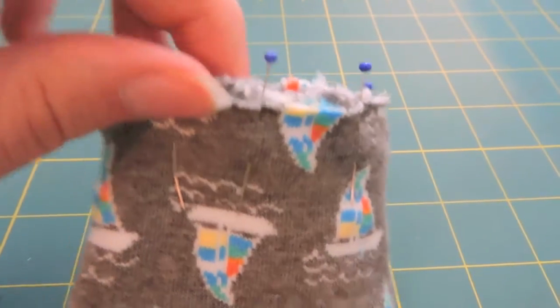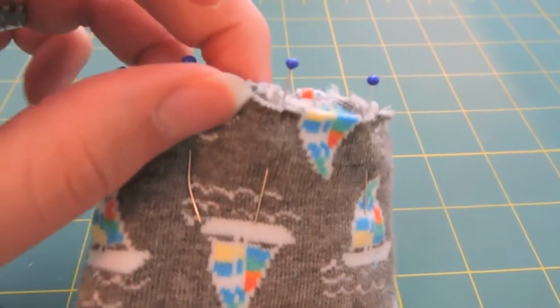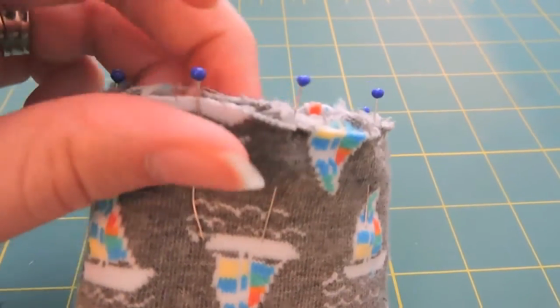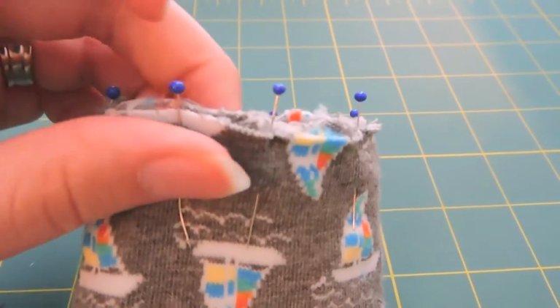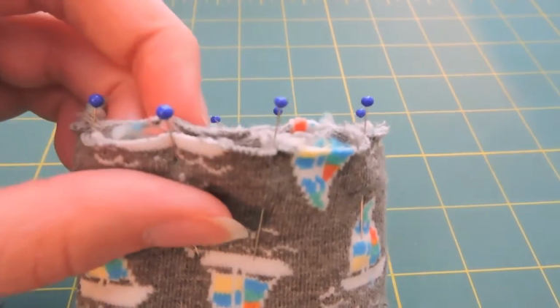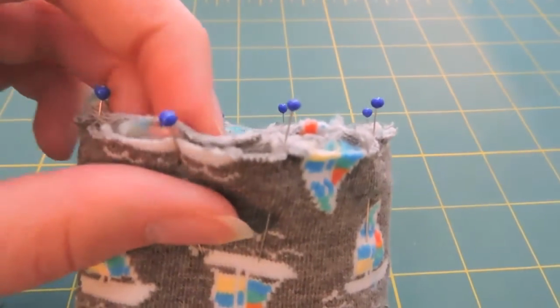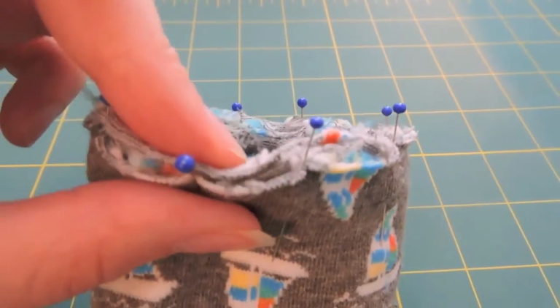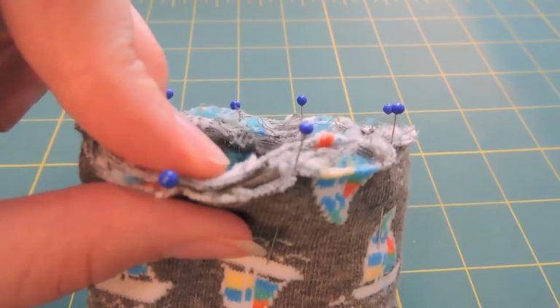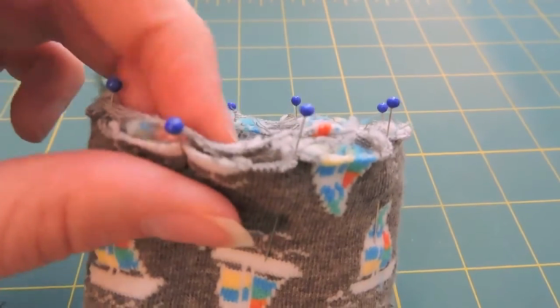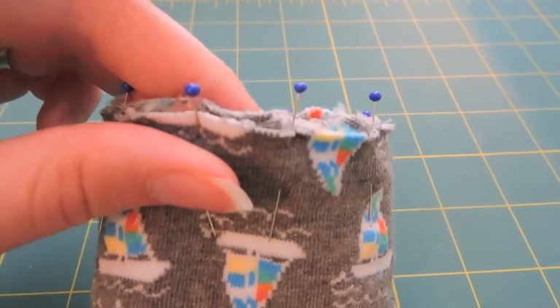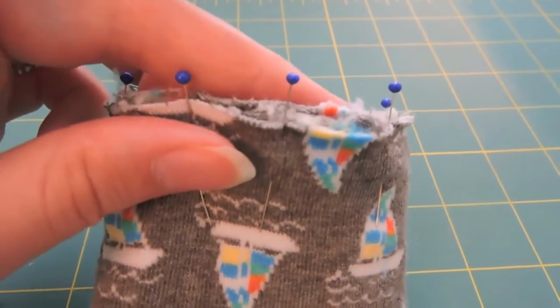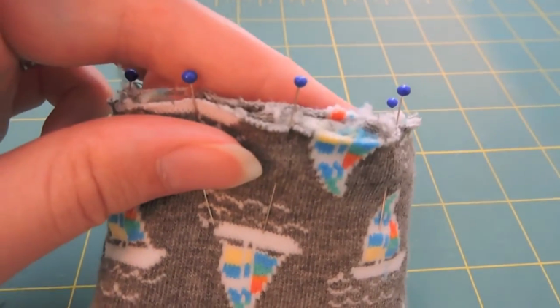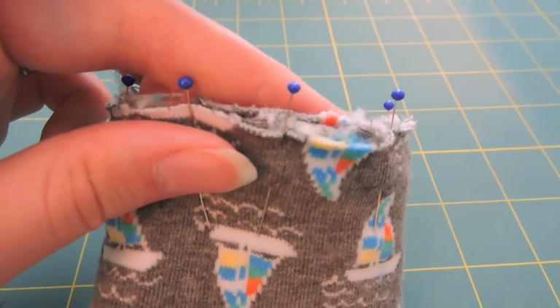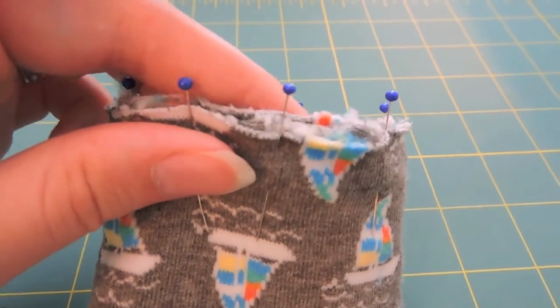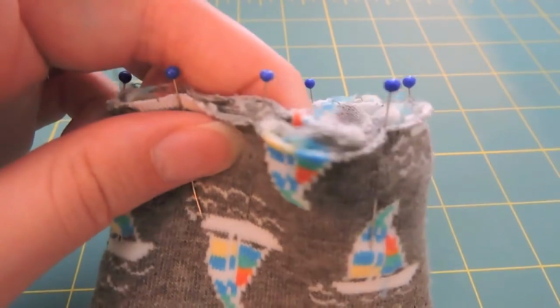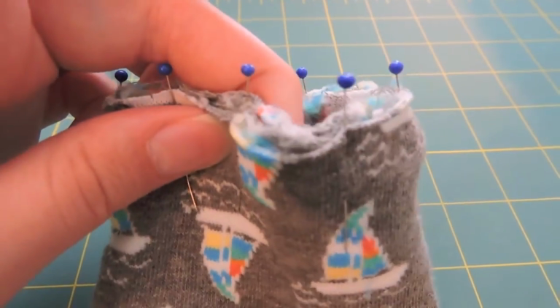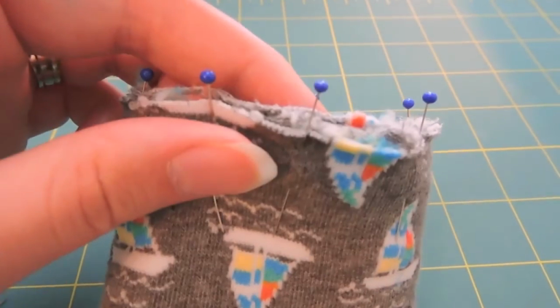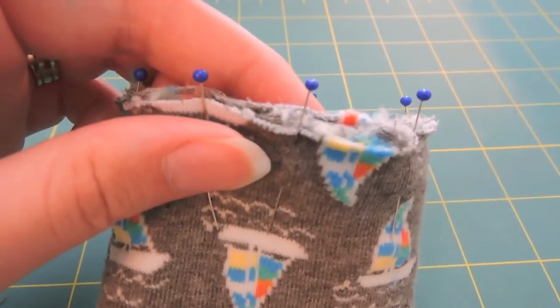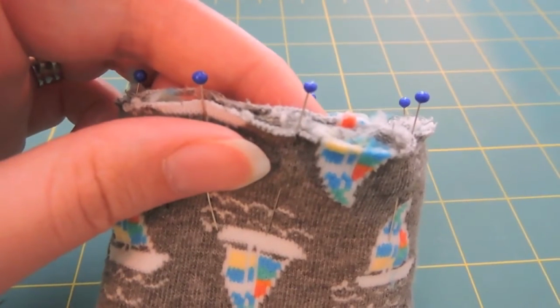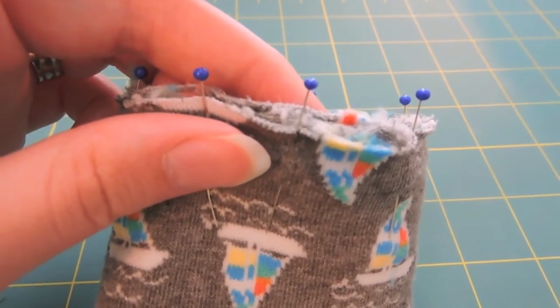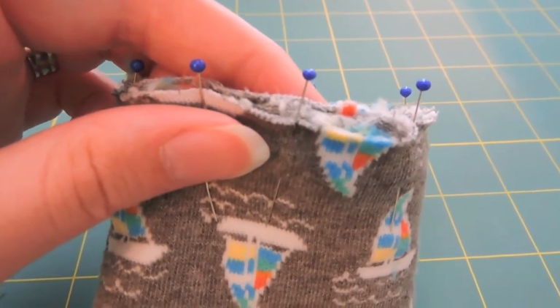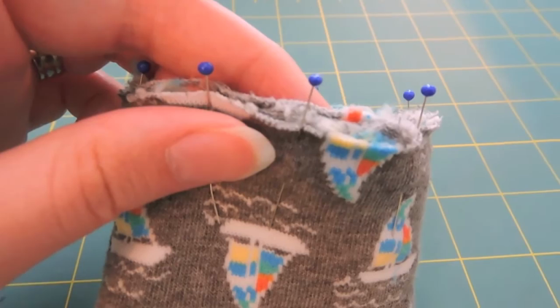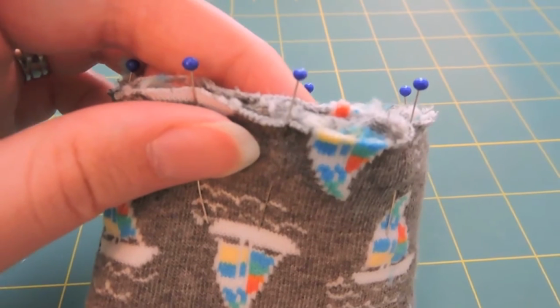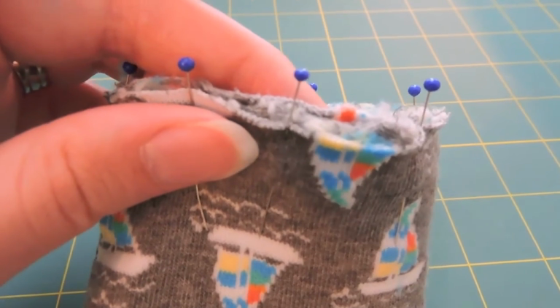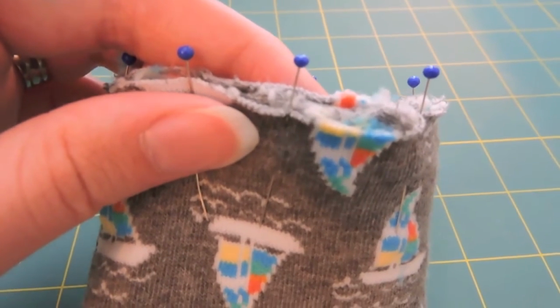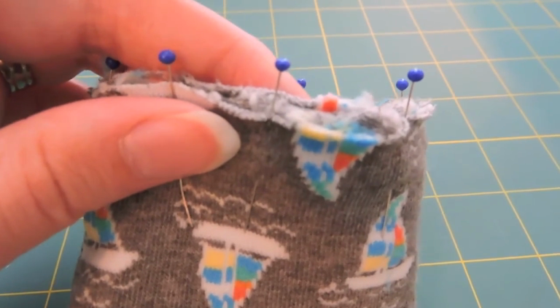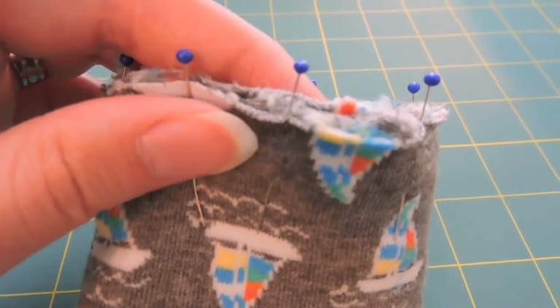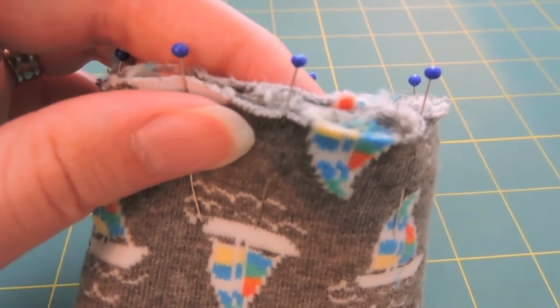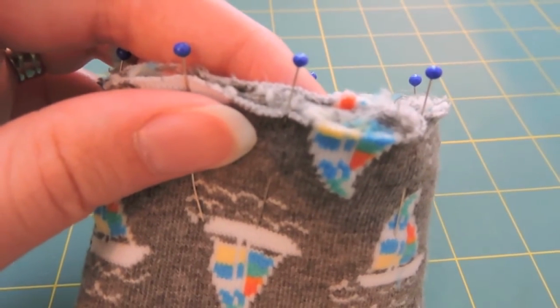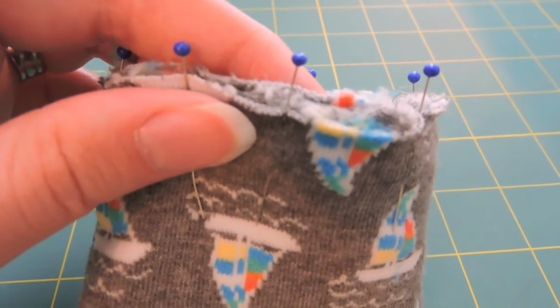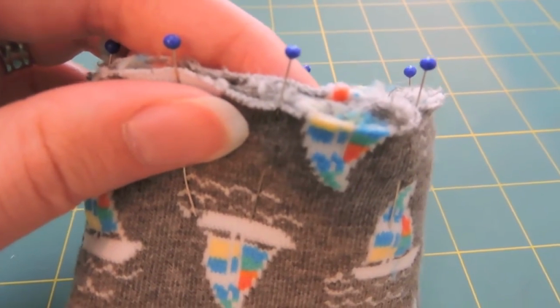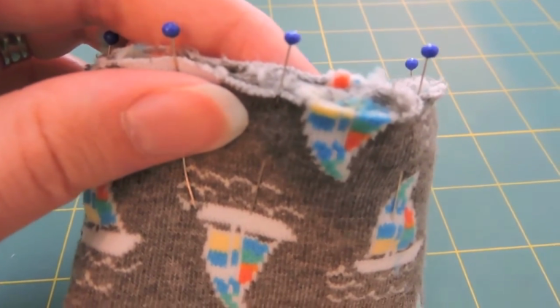So I'm going to be using a serger. If you don't have a serger, you can use your sewing machine. Just make sure to use a stretch stitch. Some machines have it and some machines don't. If yours doesn't, just use a zigzag stitch.